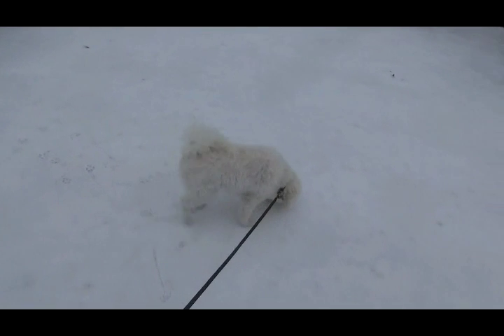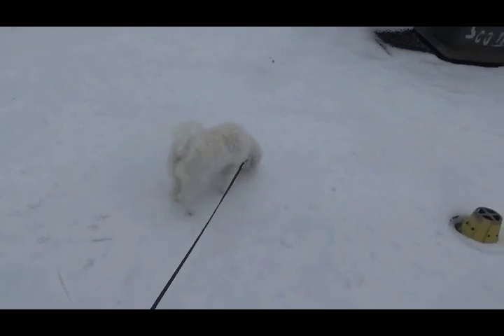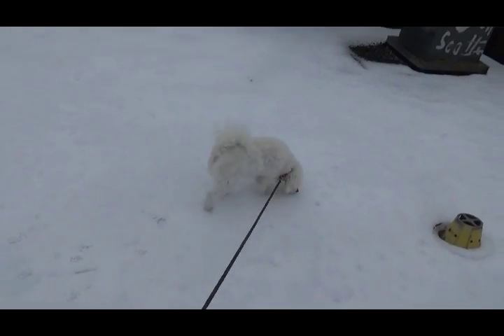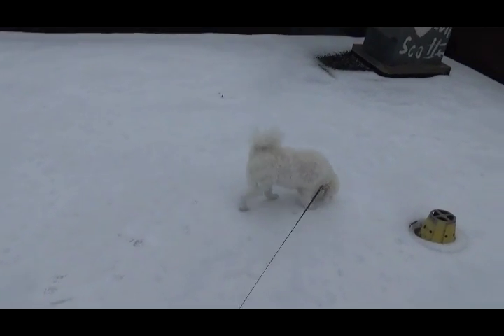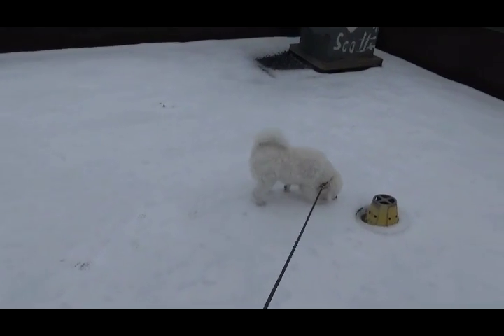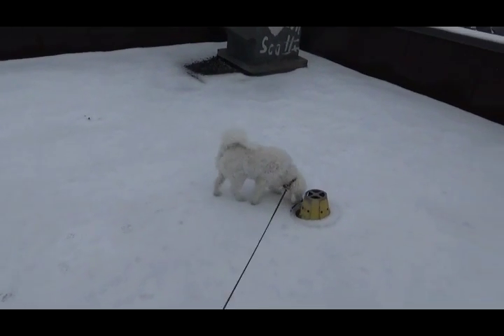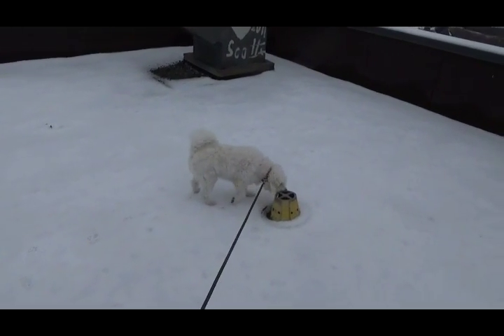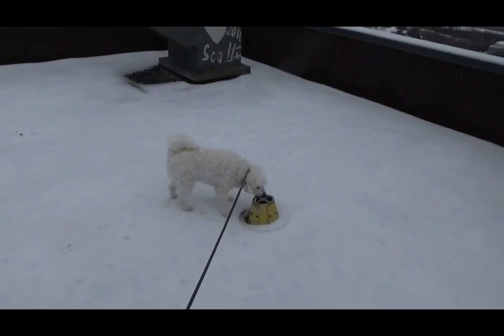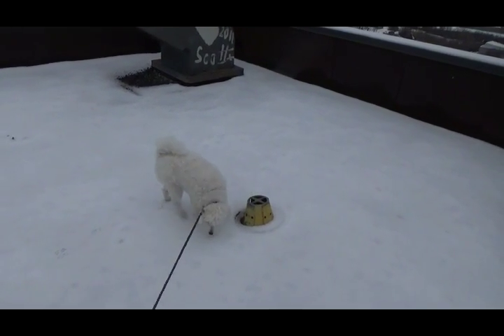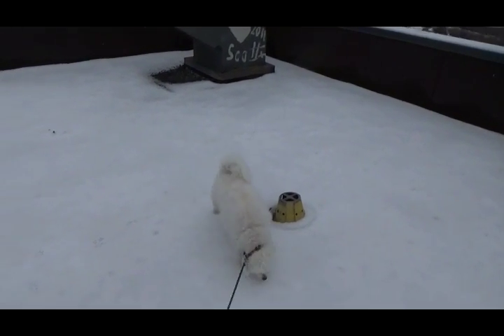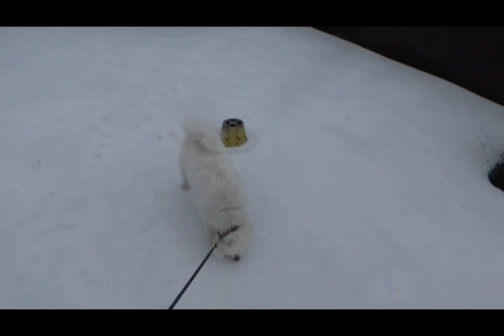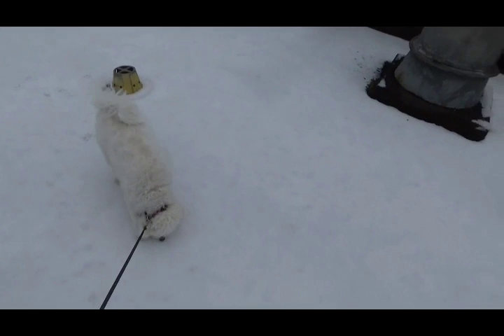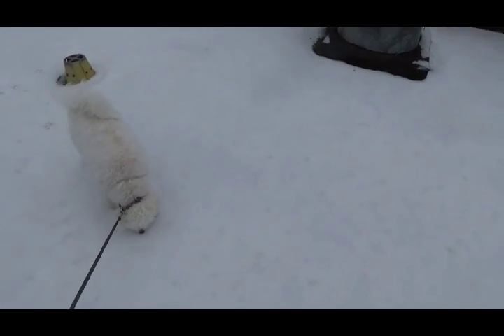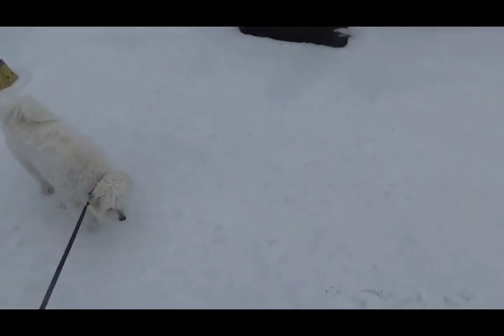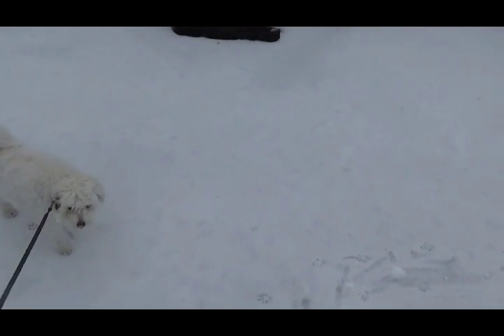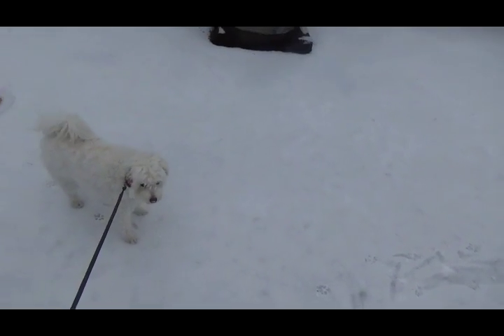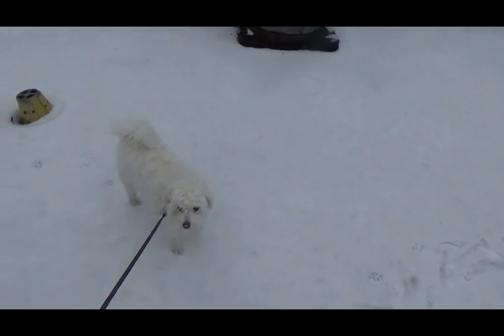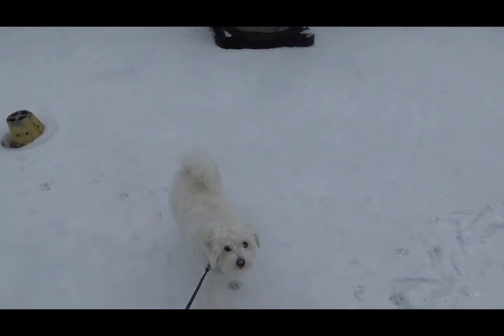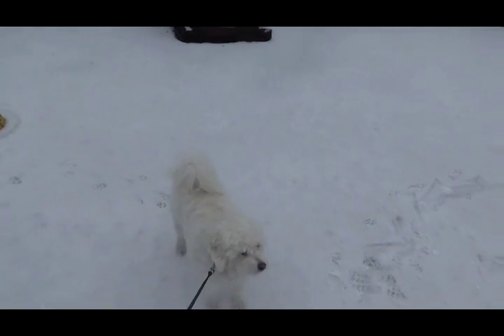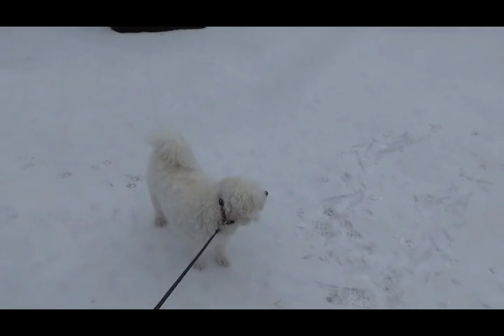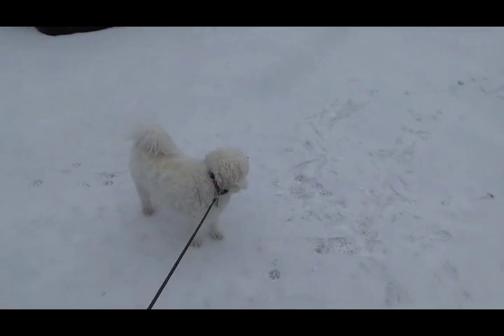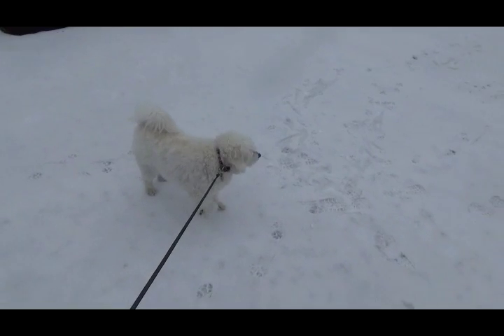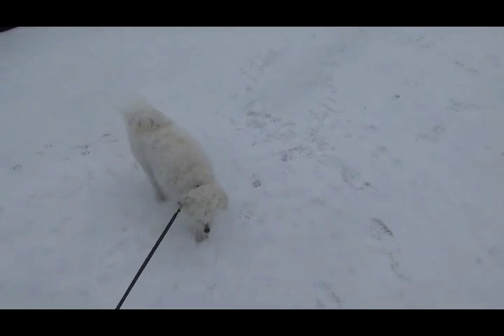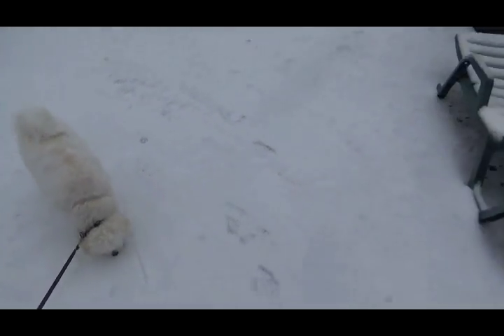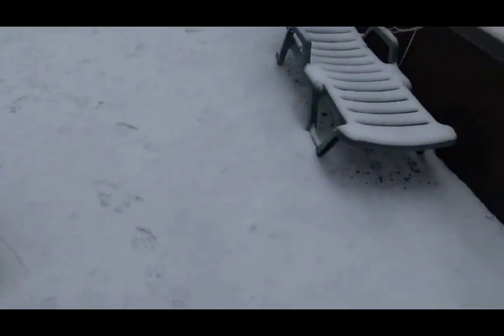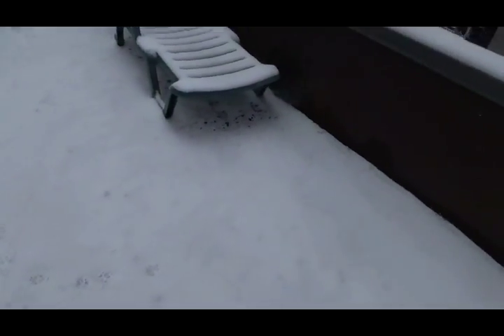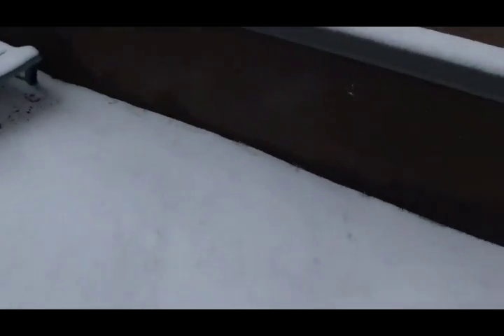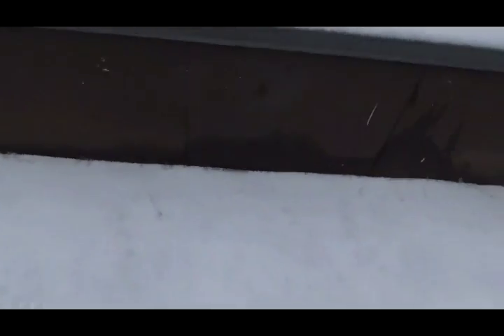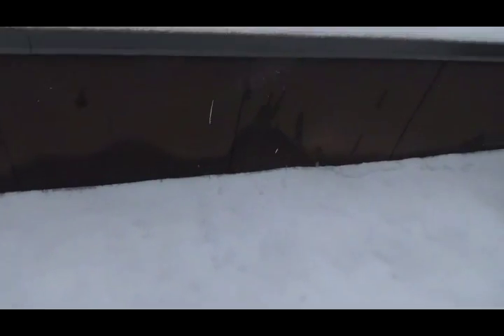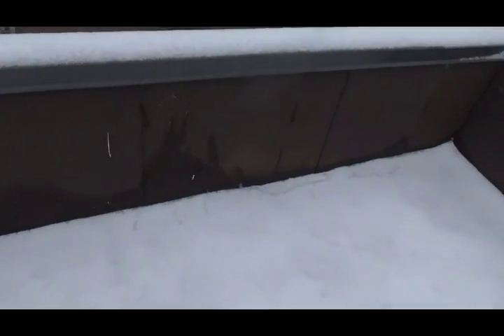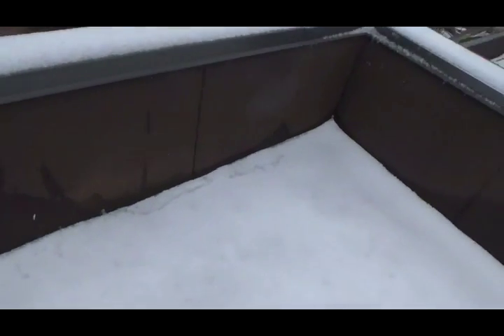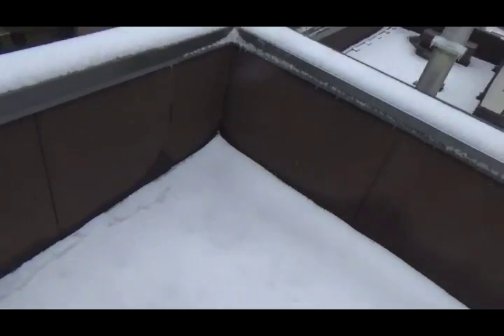First real snow in Ottawa this winter. A rooftop video from 400 Slater Street.